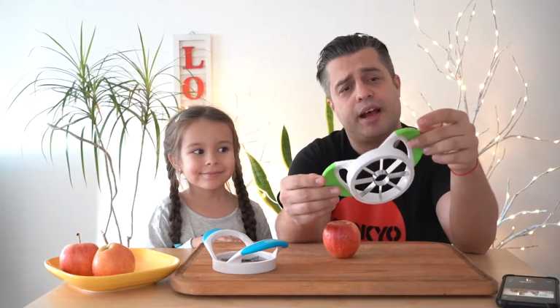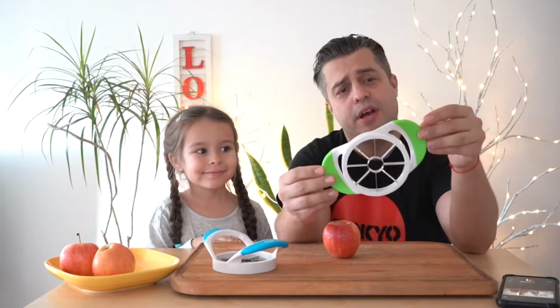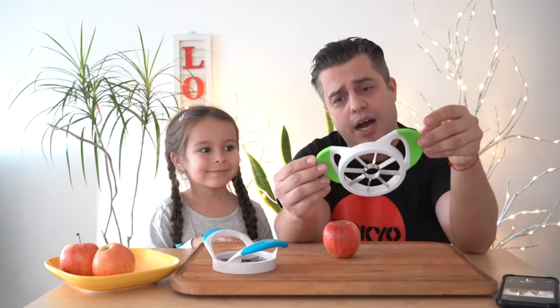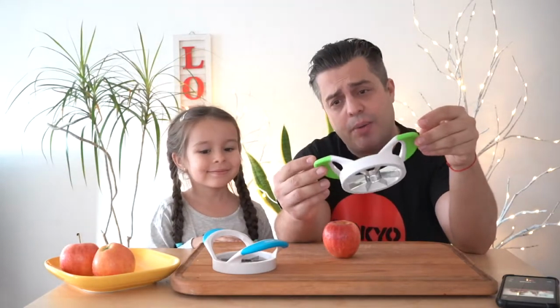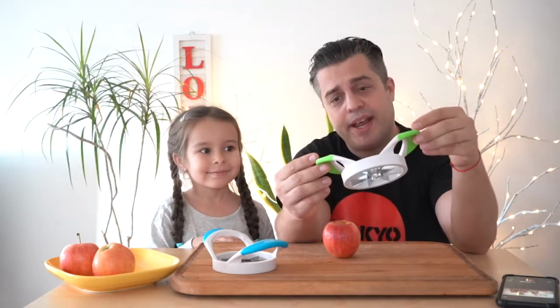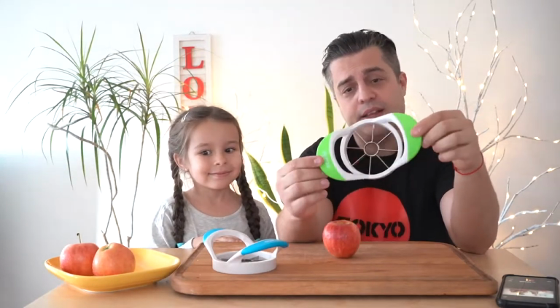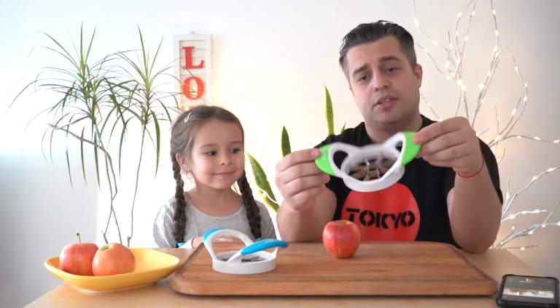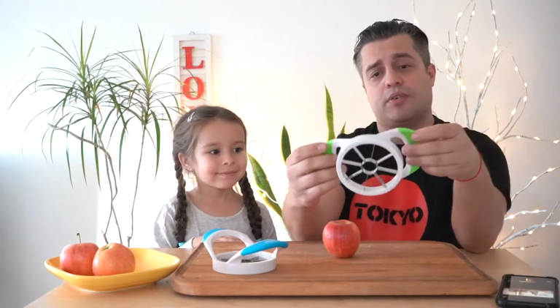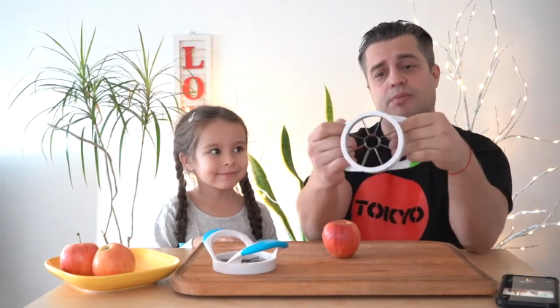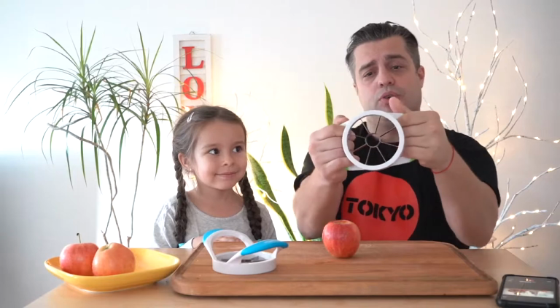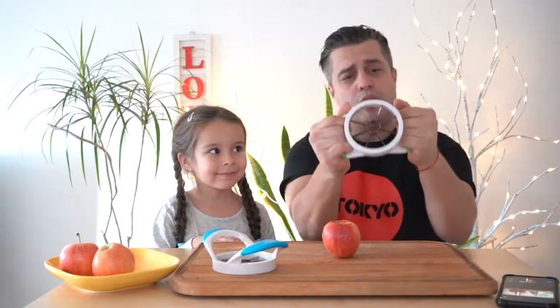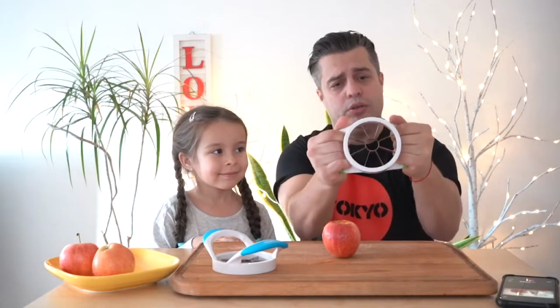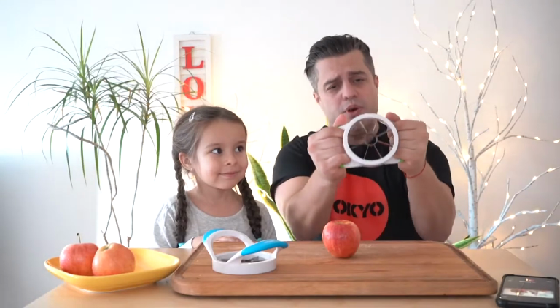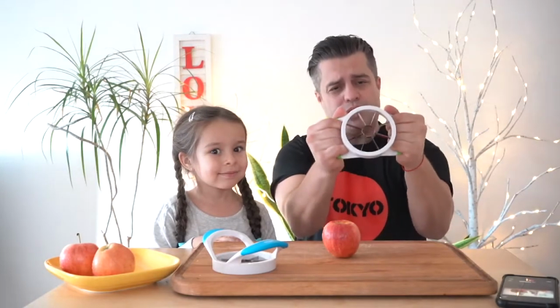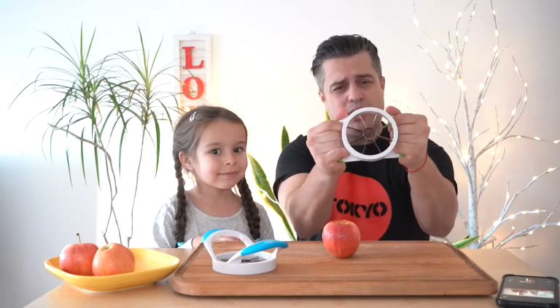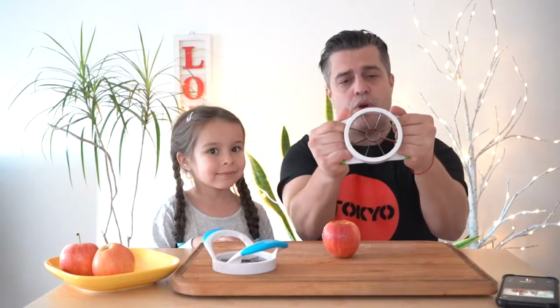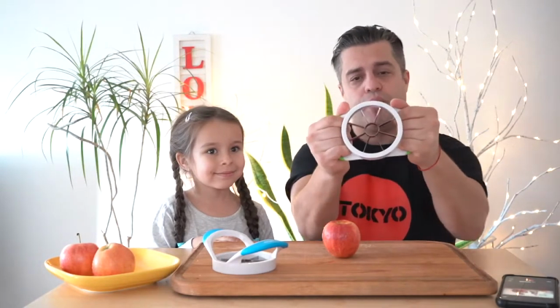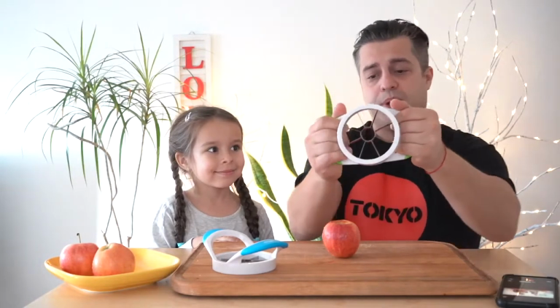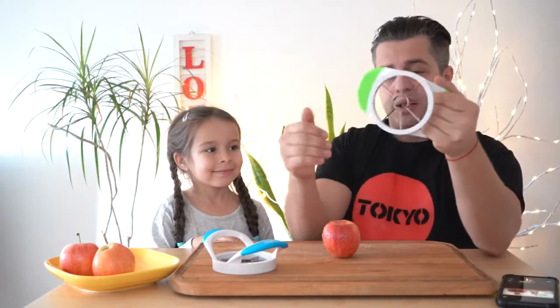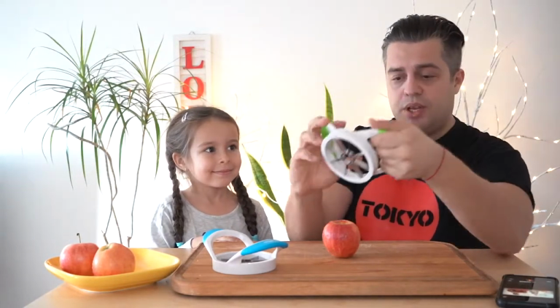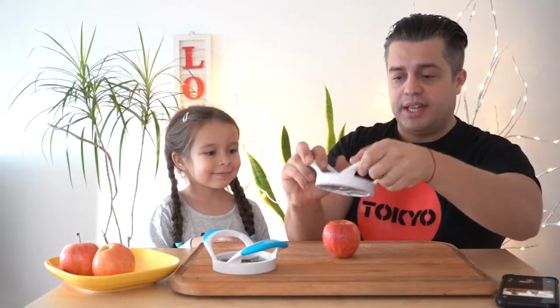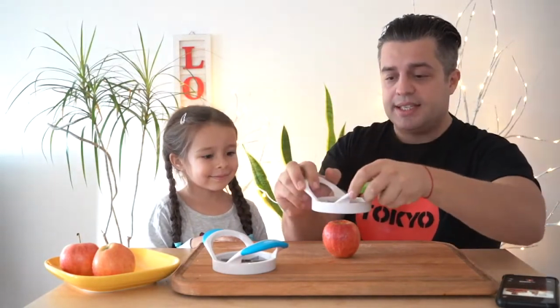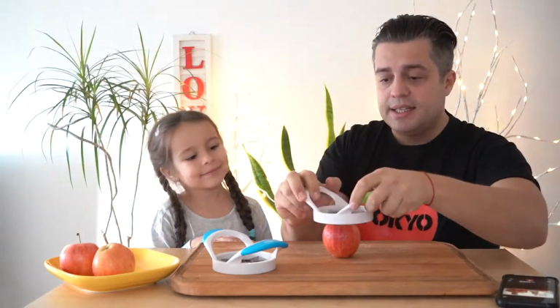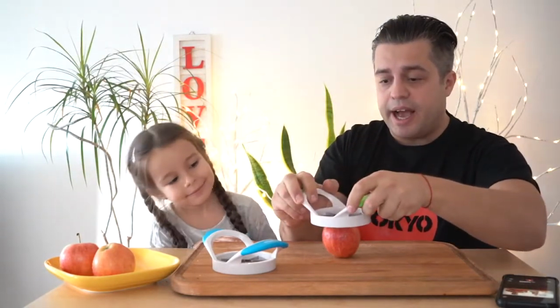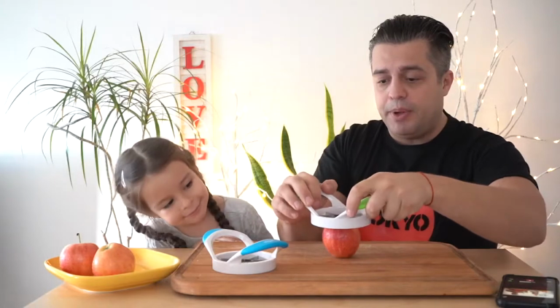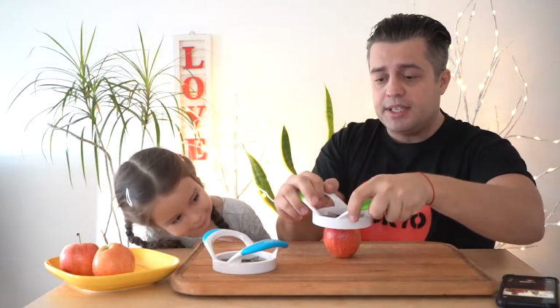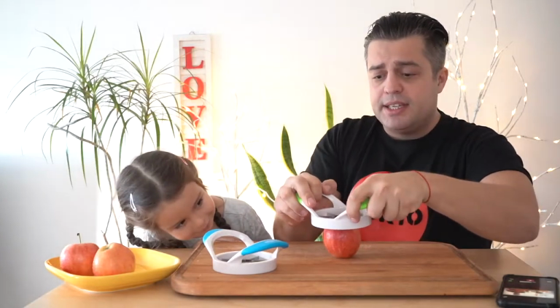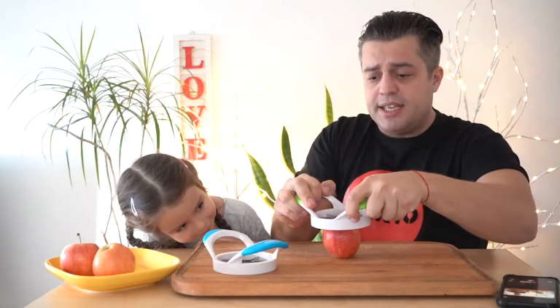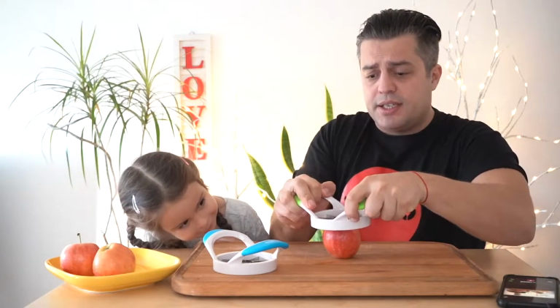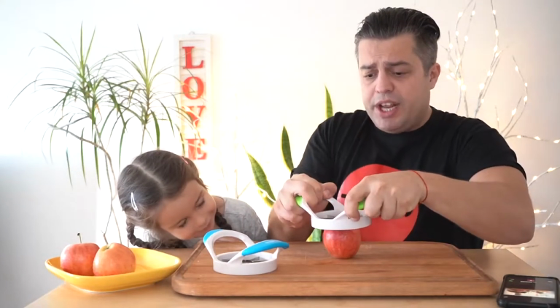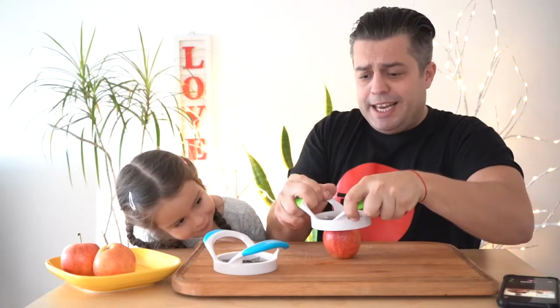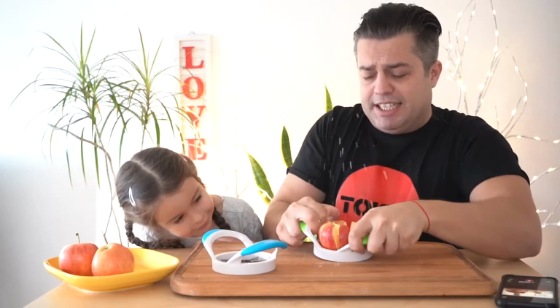They have rubbery handles in order for you to hold them with a really strong grip. And when you slice the apples, the slices are really even.